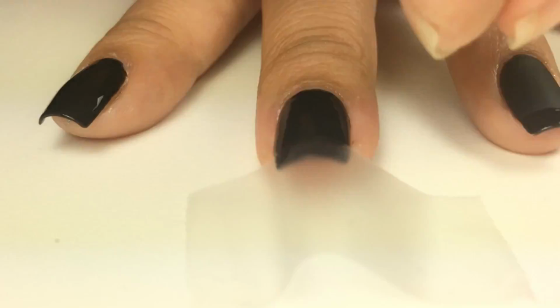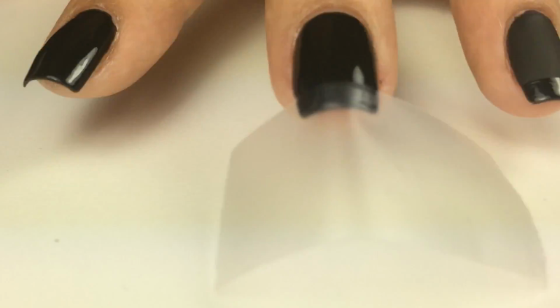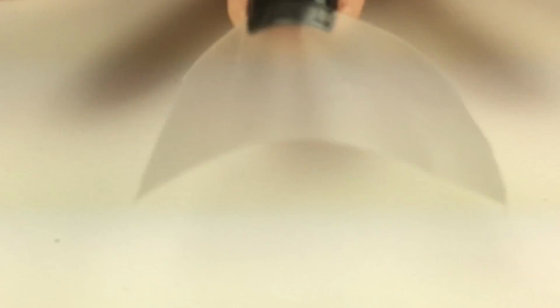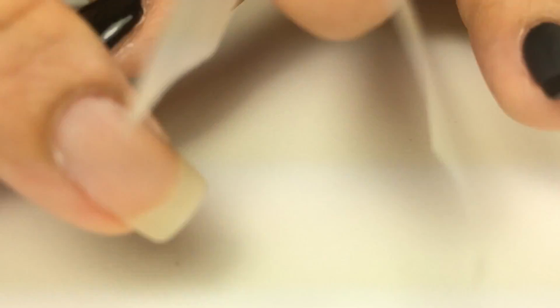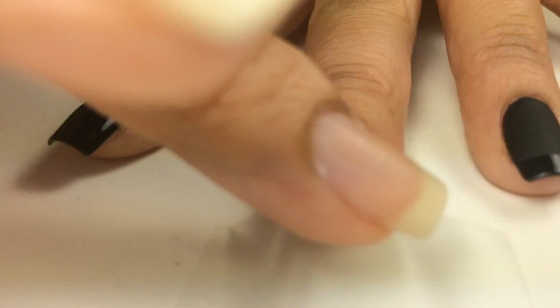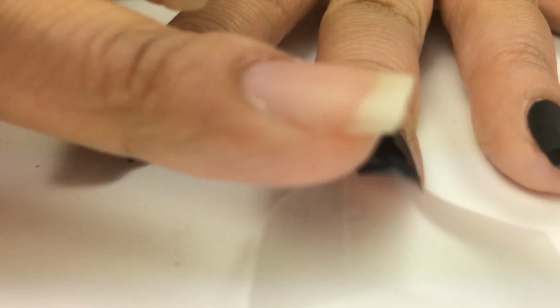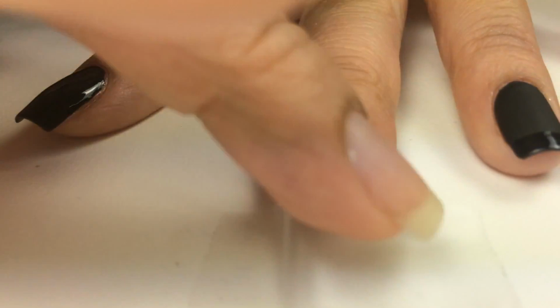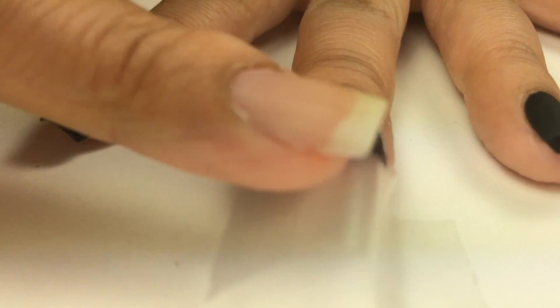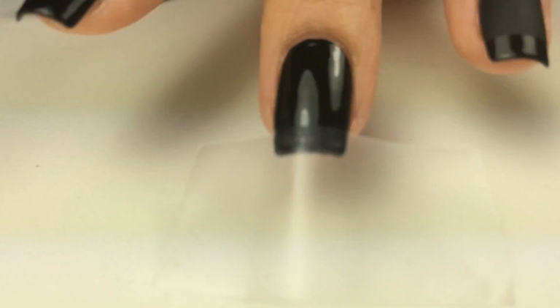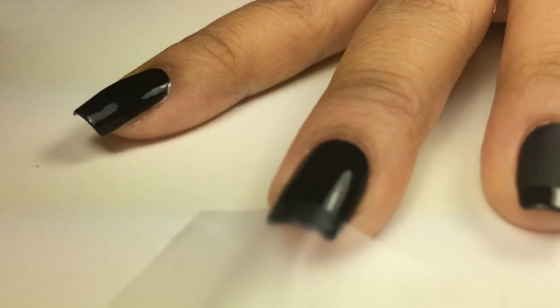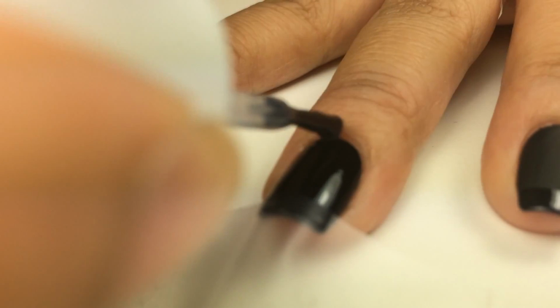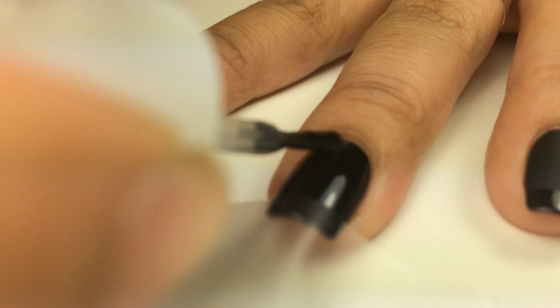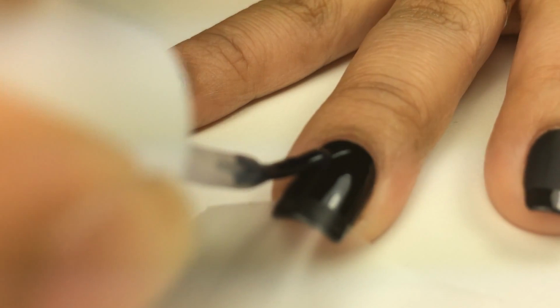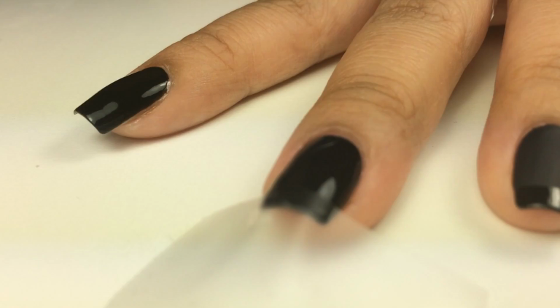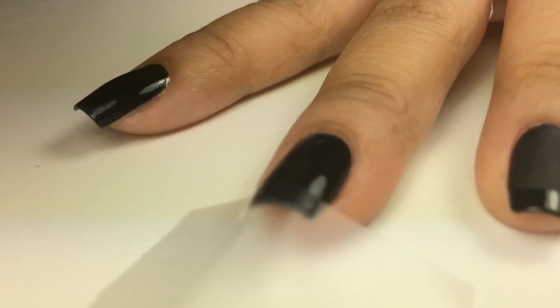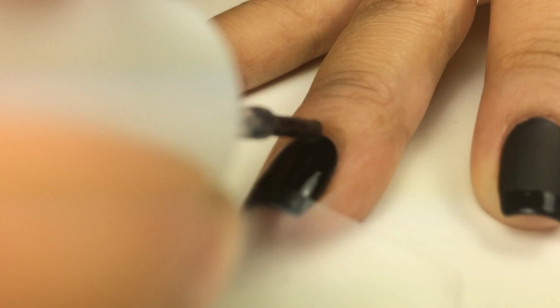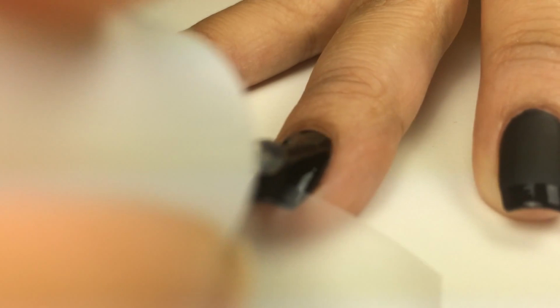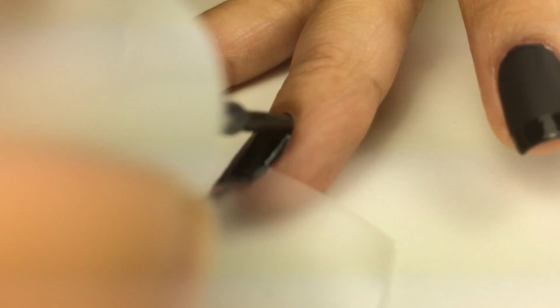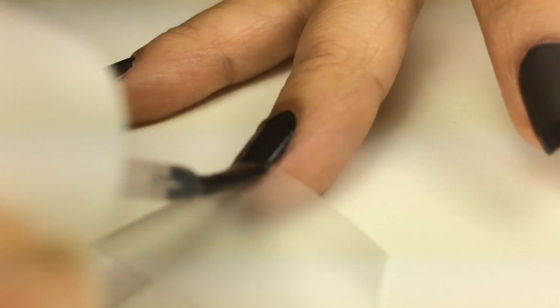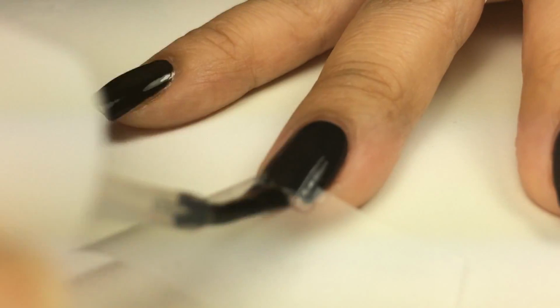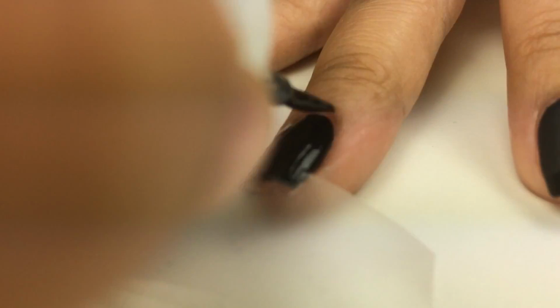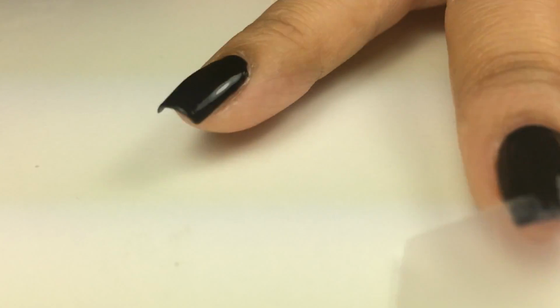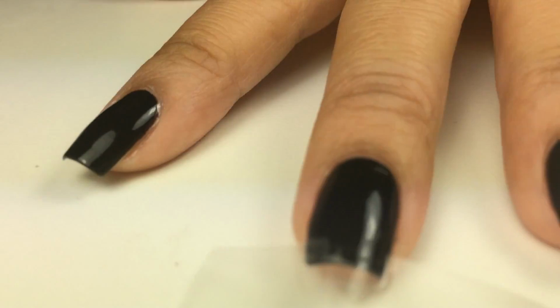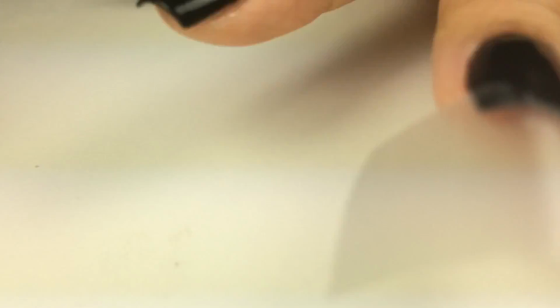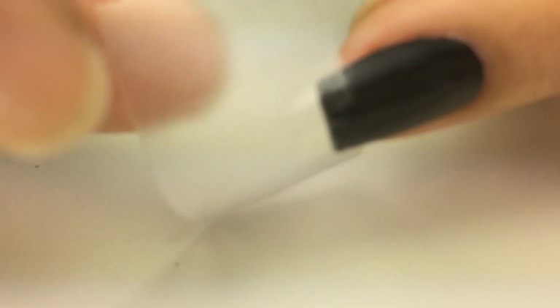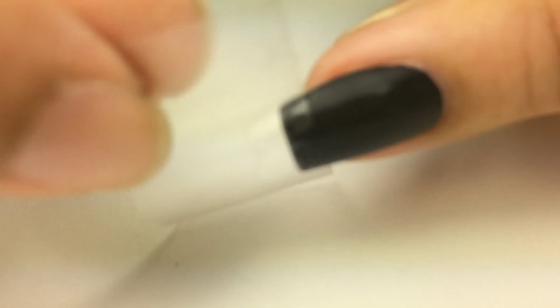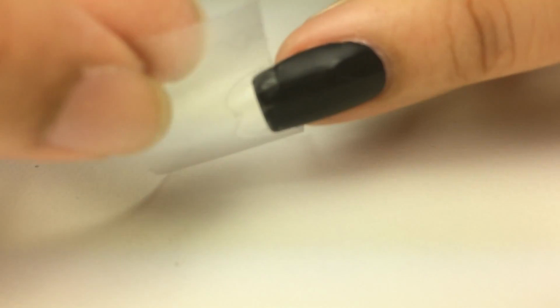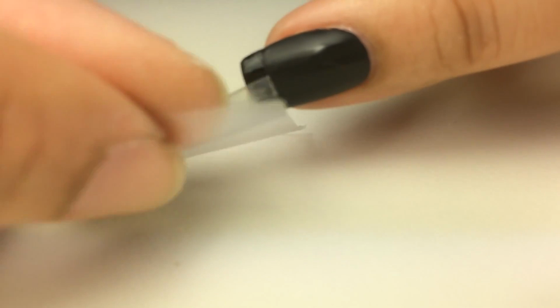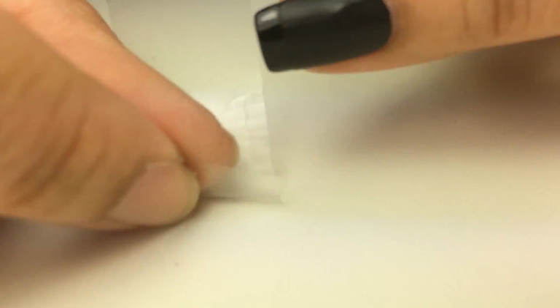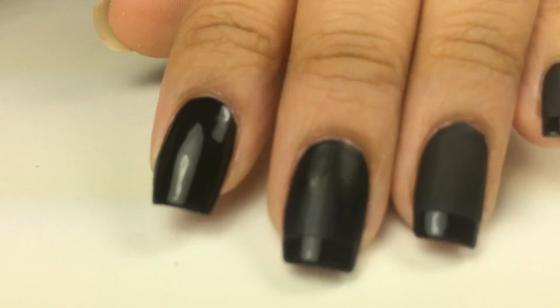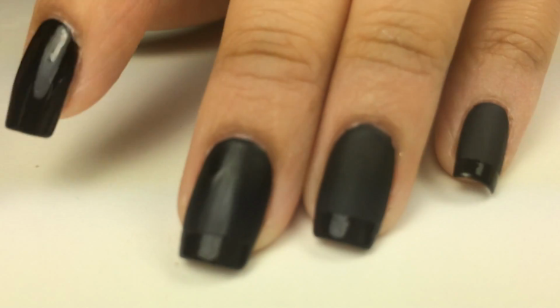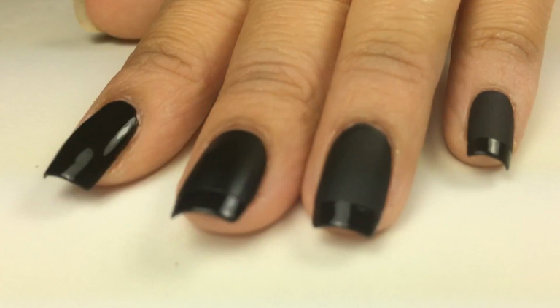What the matte nail polish does is that it takes out the shine, so my nails will be half not shiny and my tips will be shiny. You can purchase this matte polish anywhere they sell Essie nail polishes.